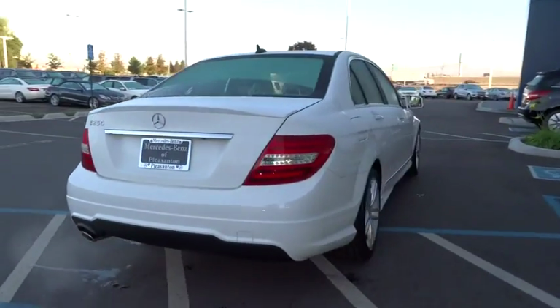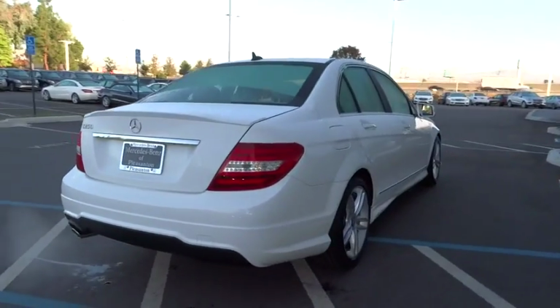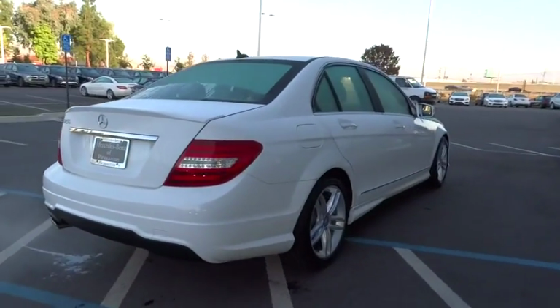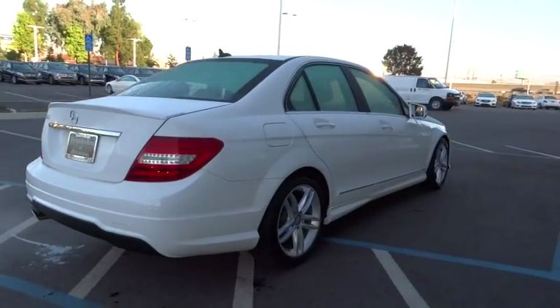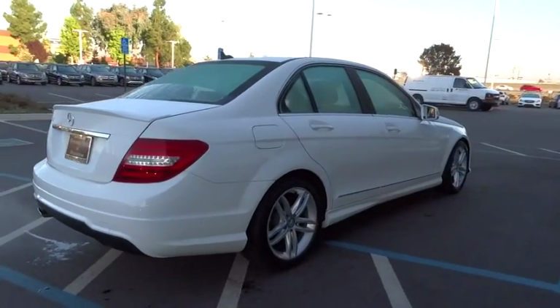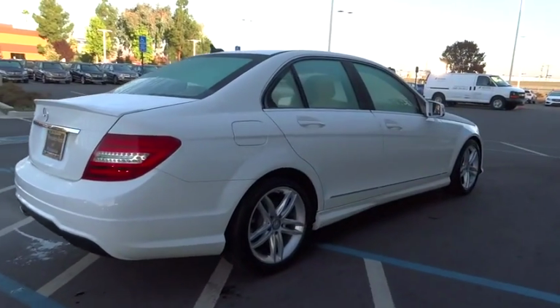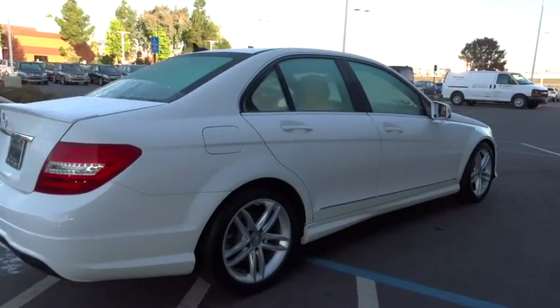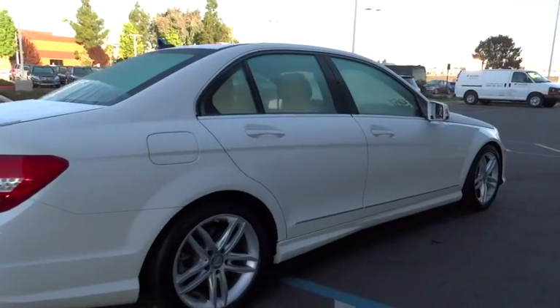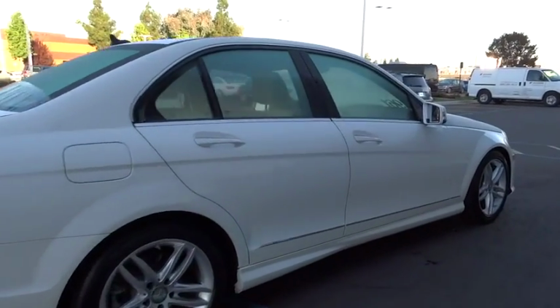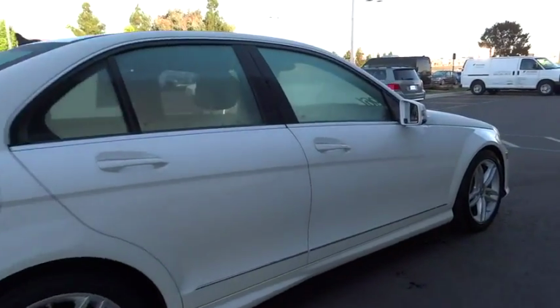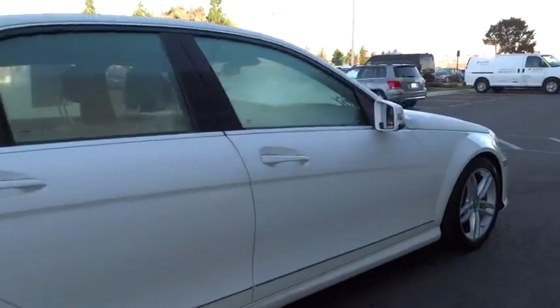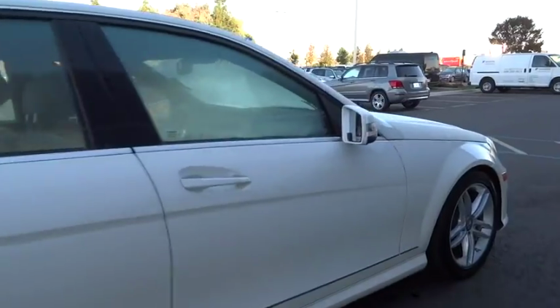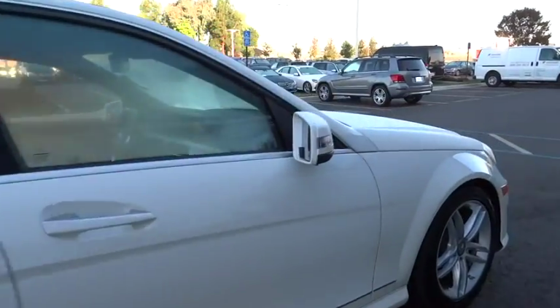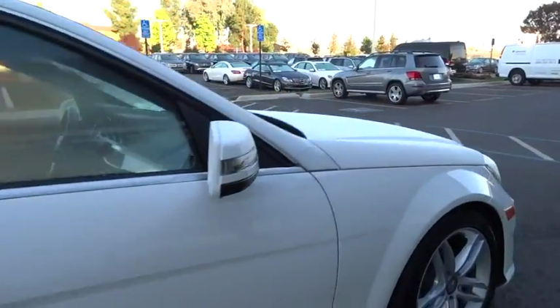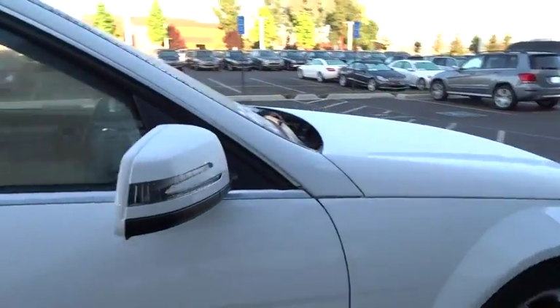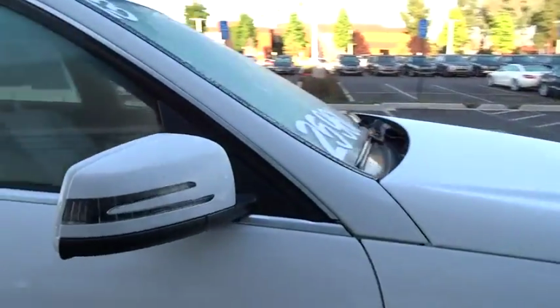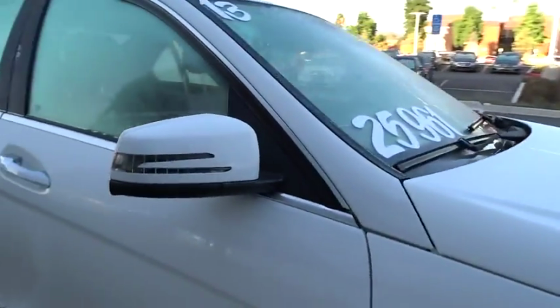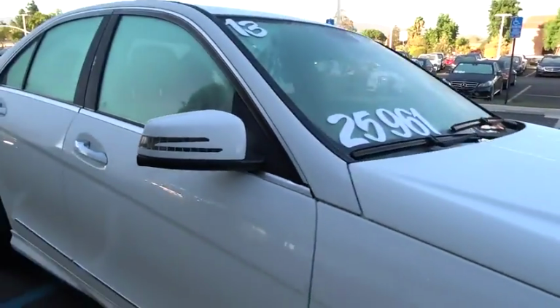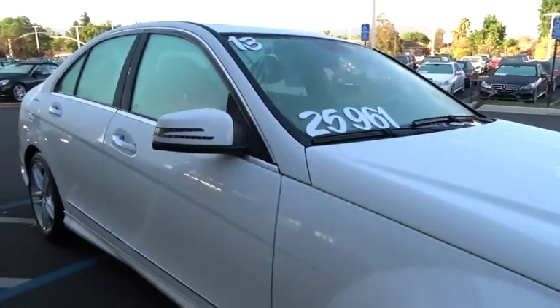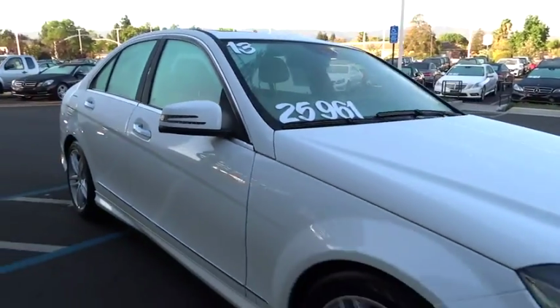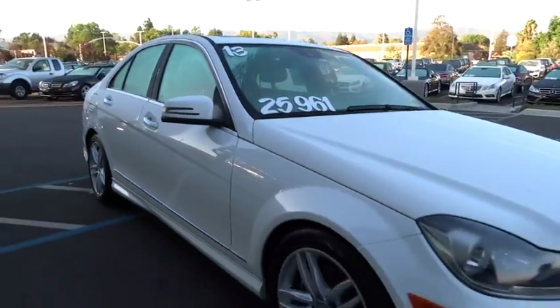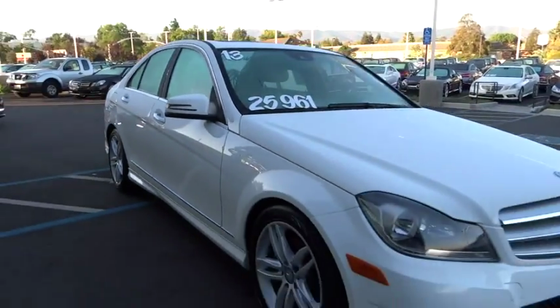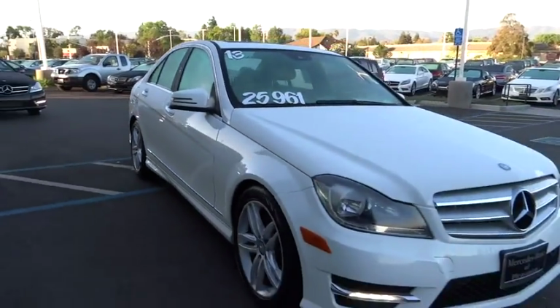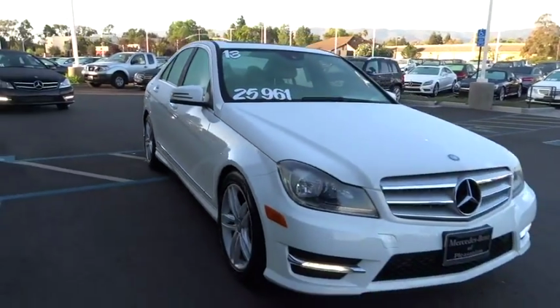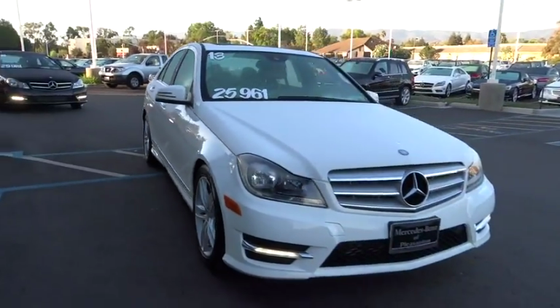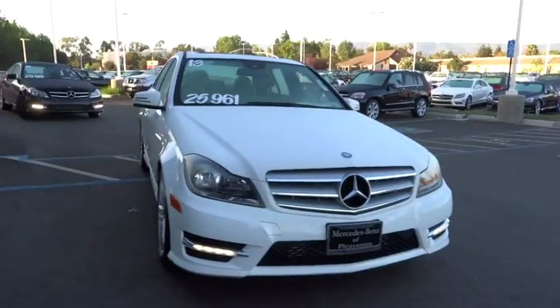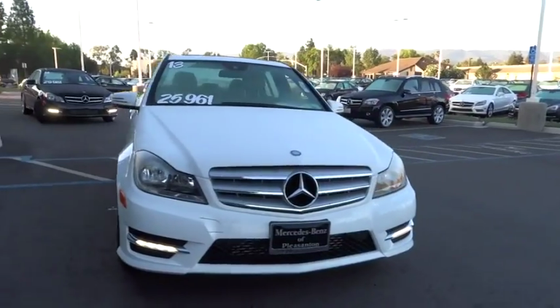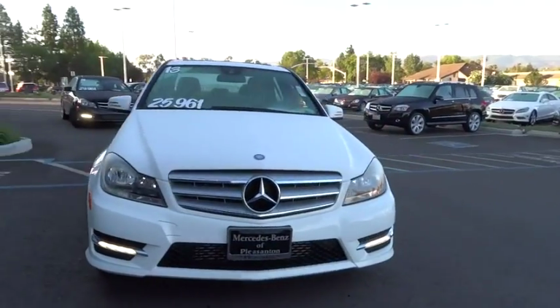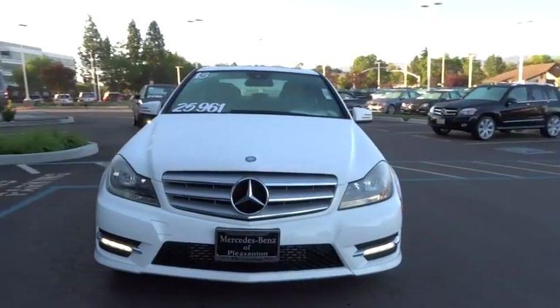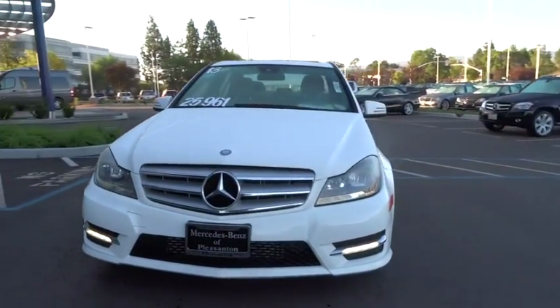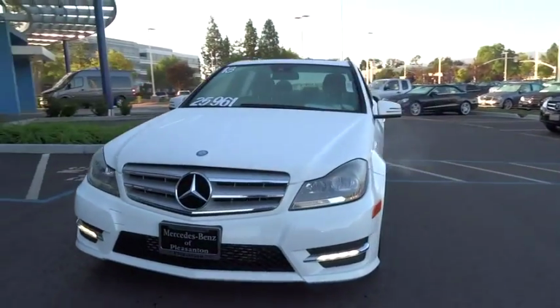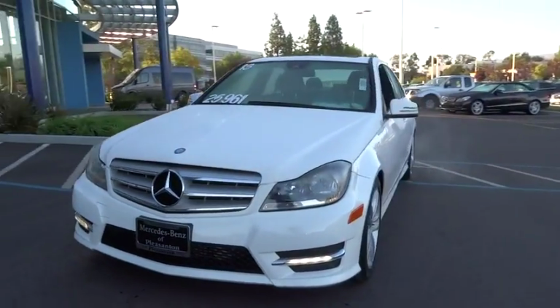This vehicle has less than 40,000 miles. Here are some of this vehicle's great options: stability control, power passenger seat, traction control, steering wheel audio controls.